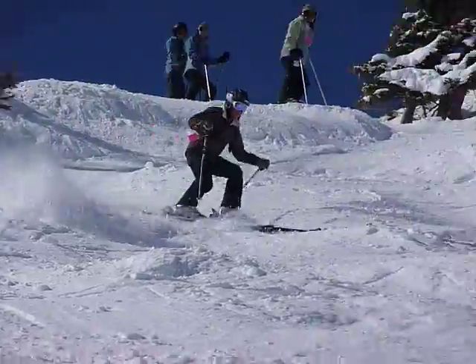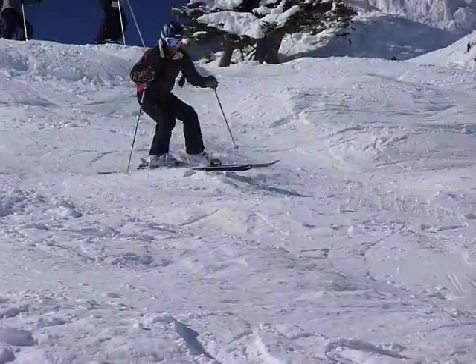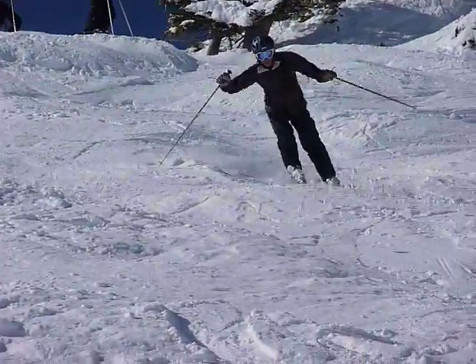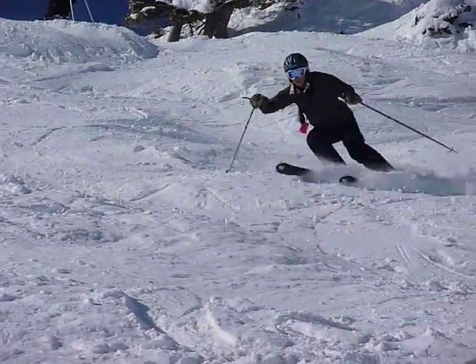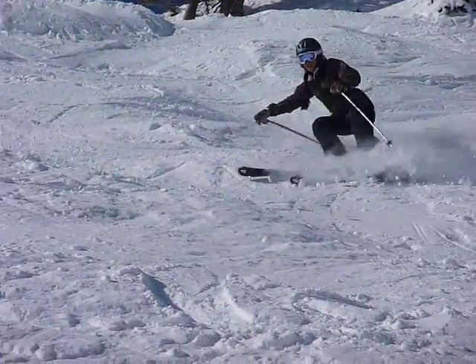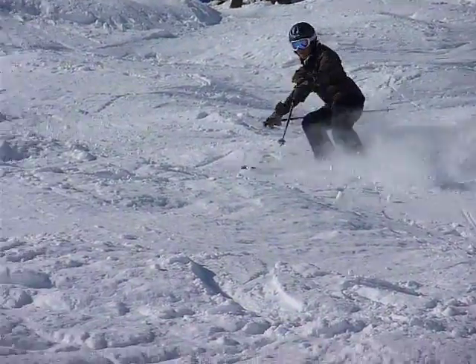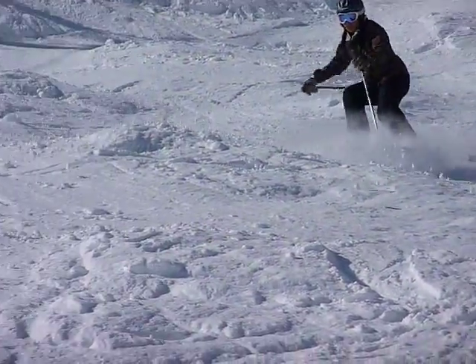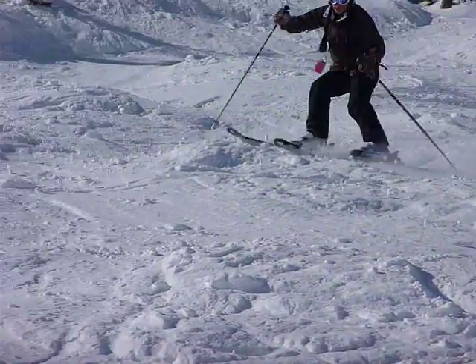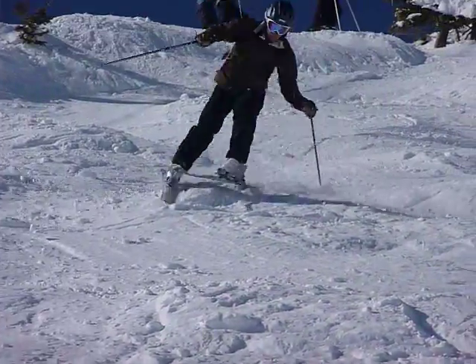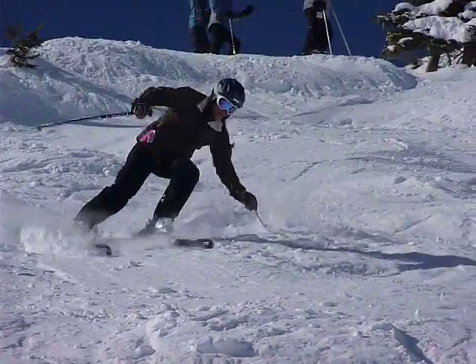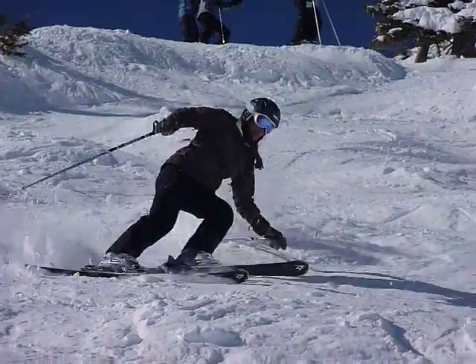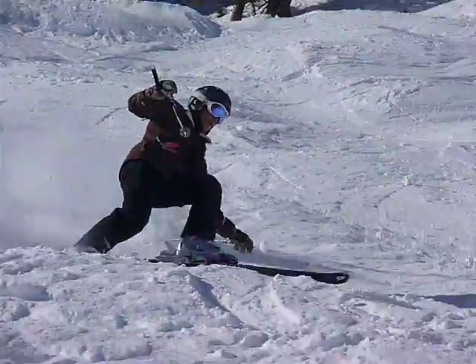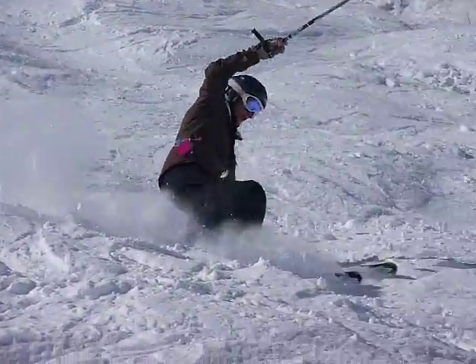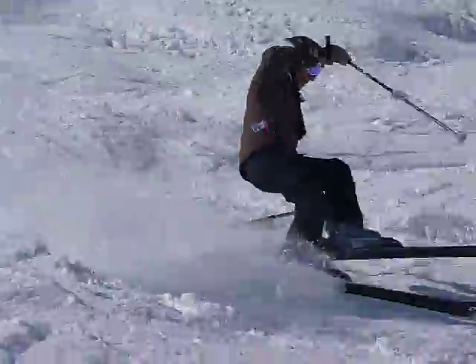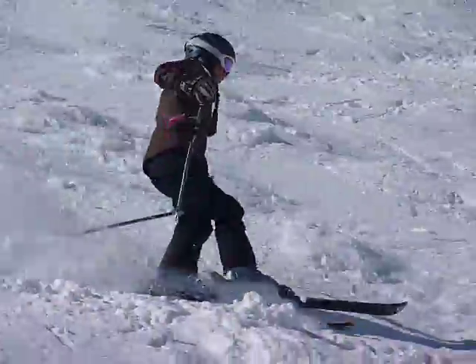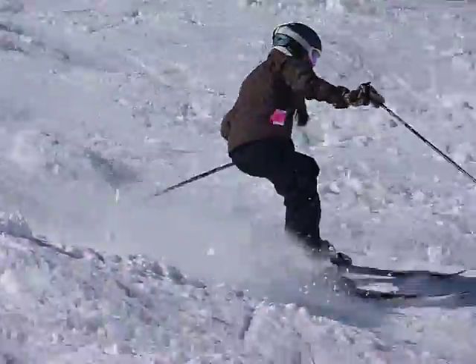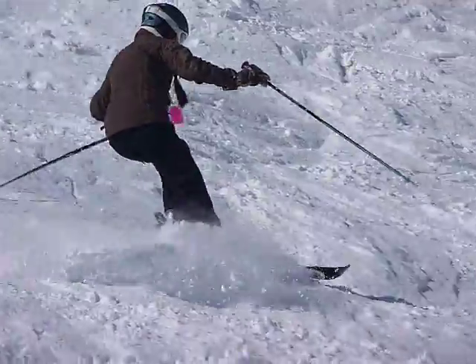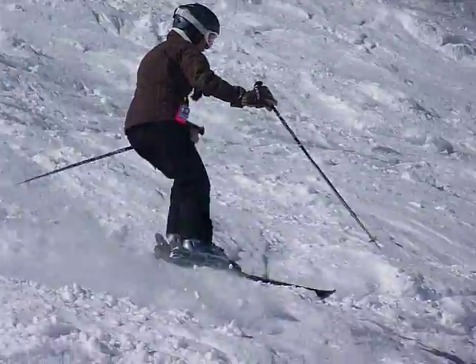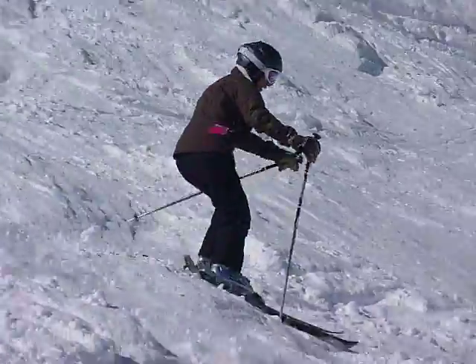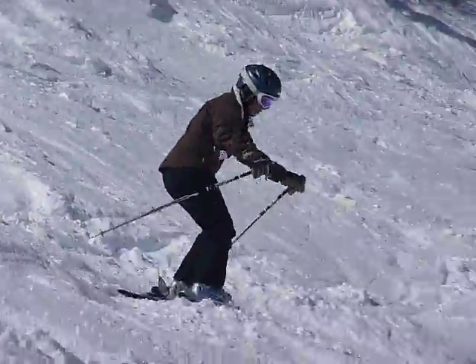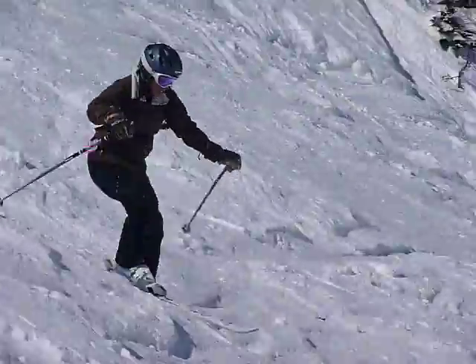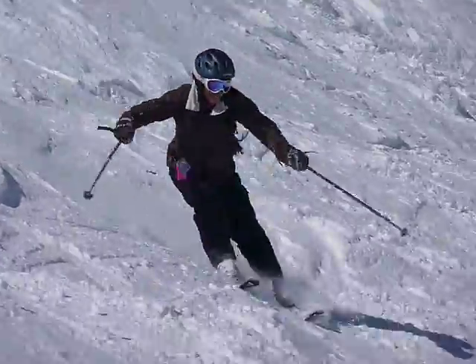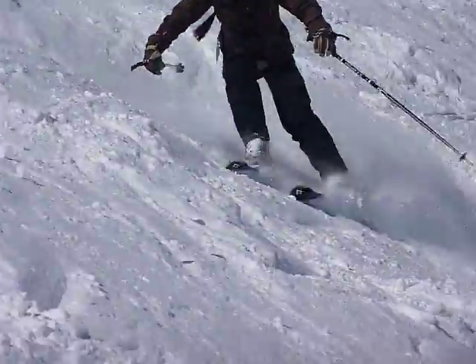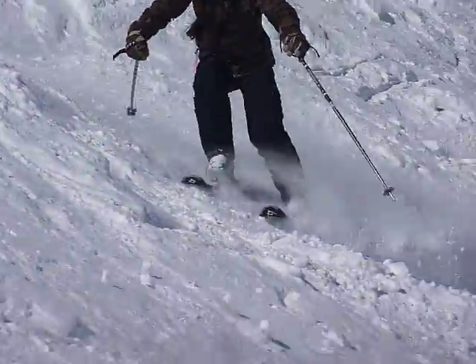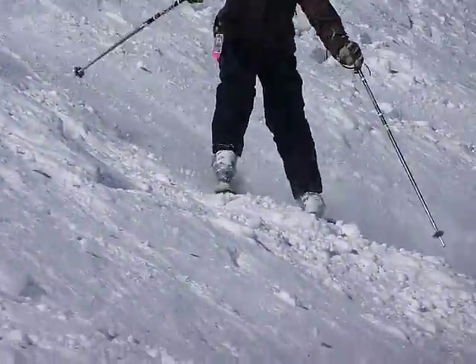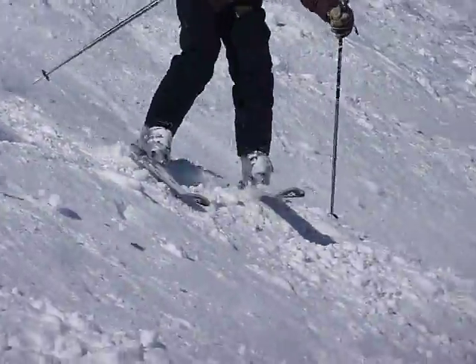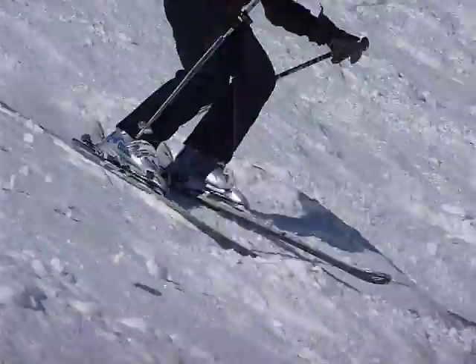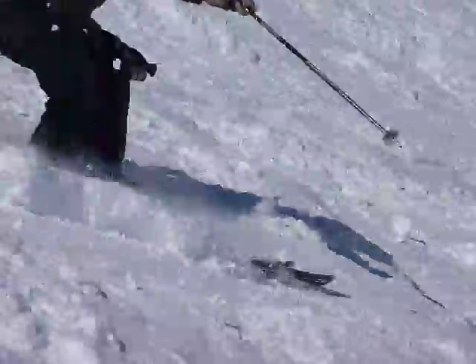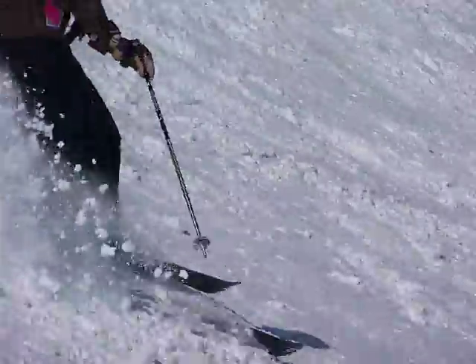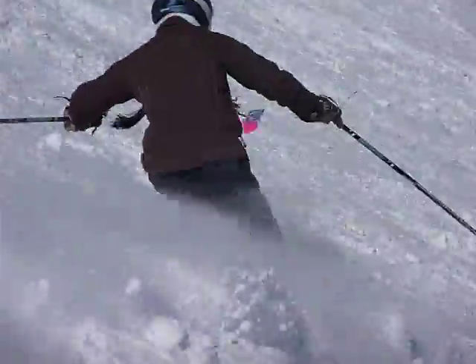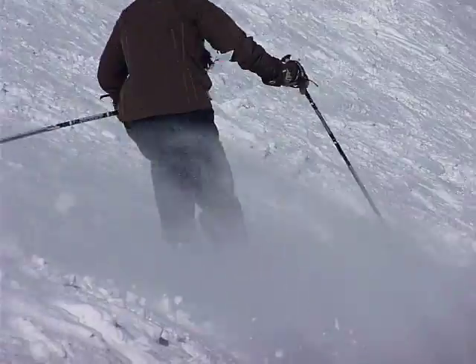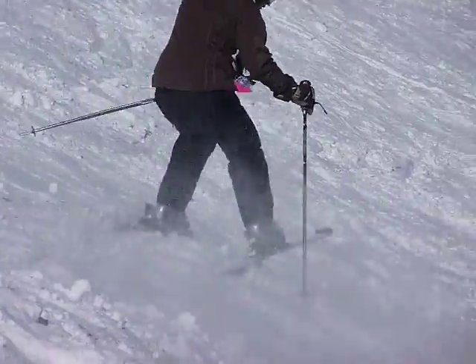Vicki's working on not folding so much at the waist, absorbing the terrain with her legs, and reducing her tip lead. That's okay, get it back together. Square up those boots and soften the inside leg.